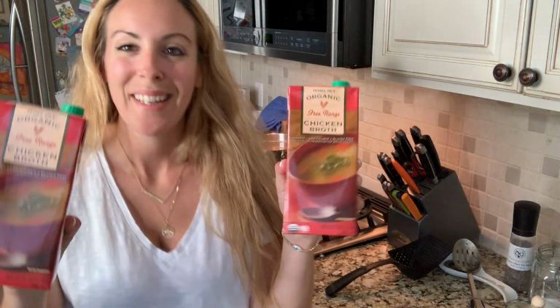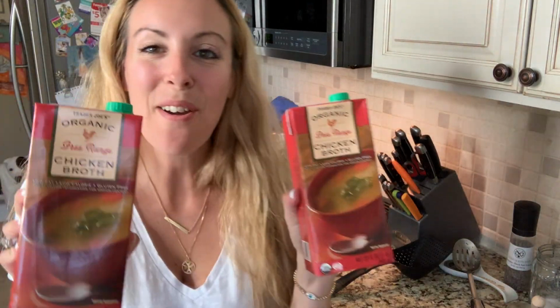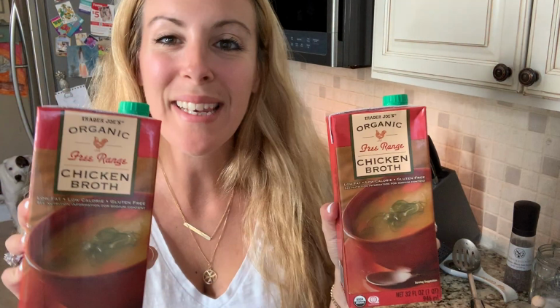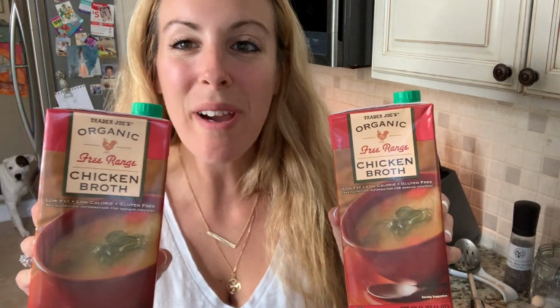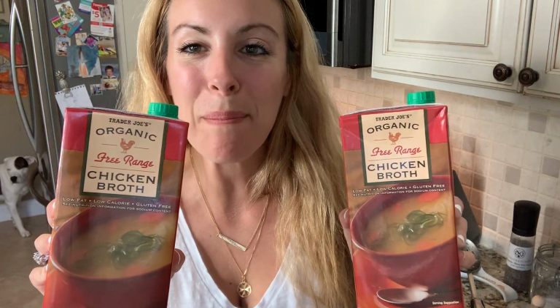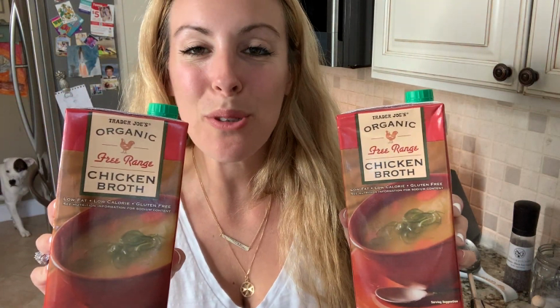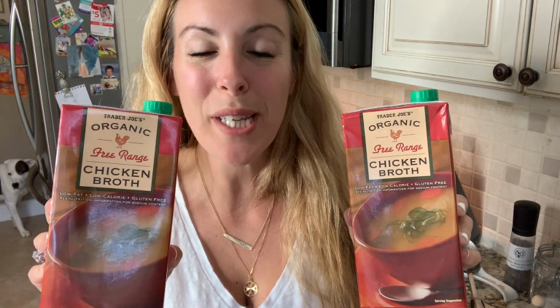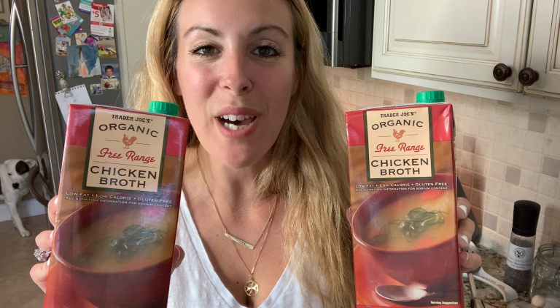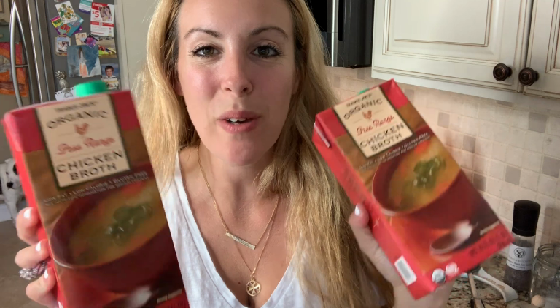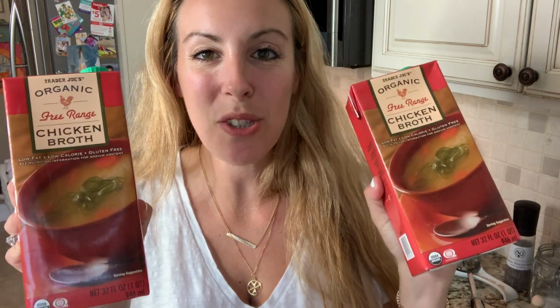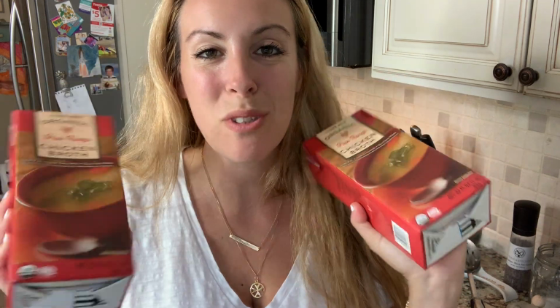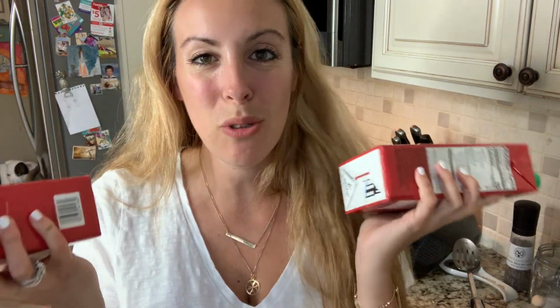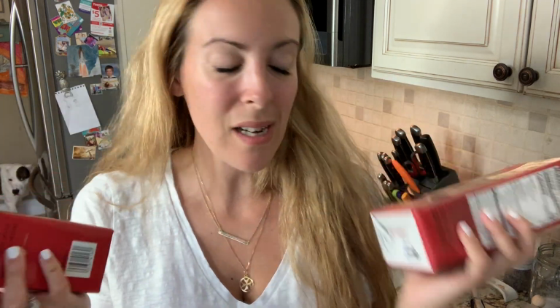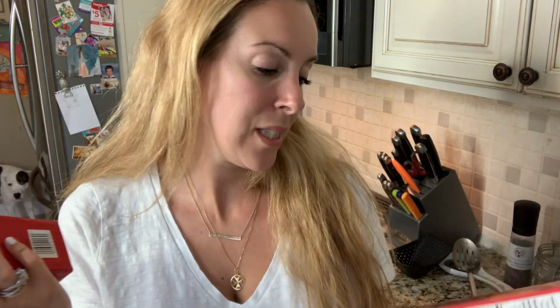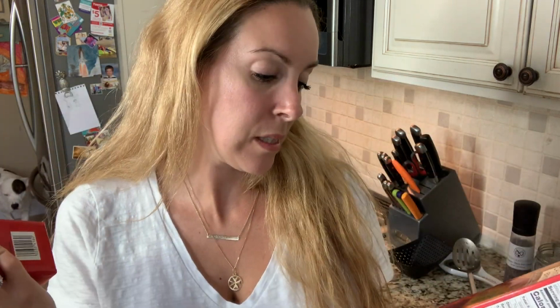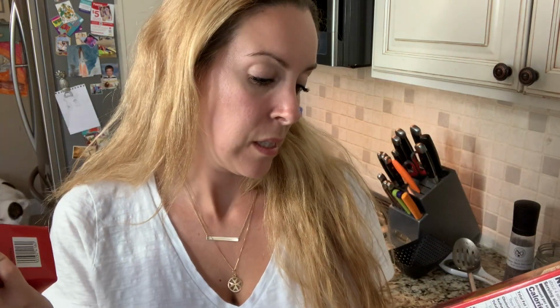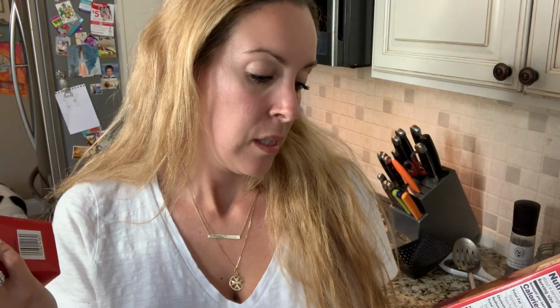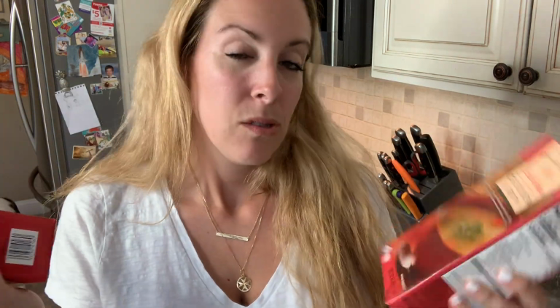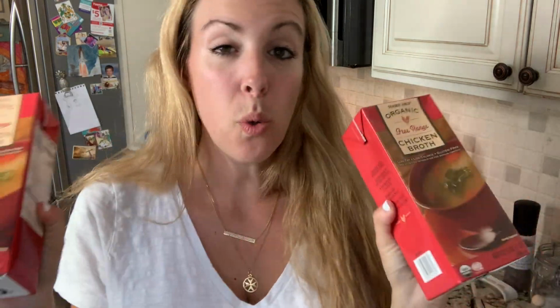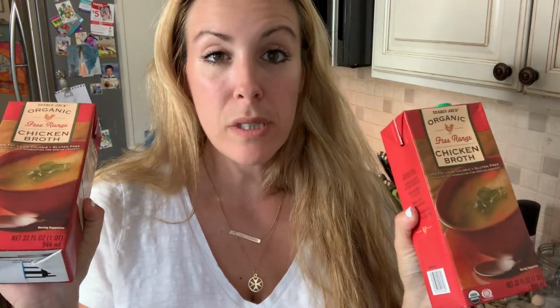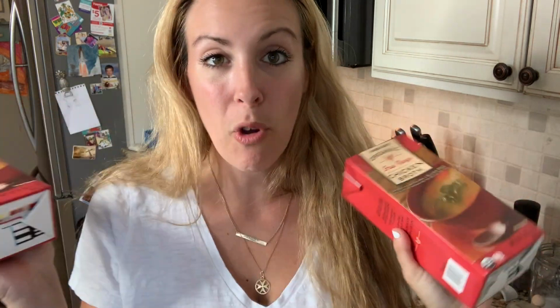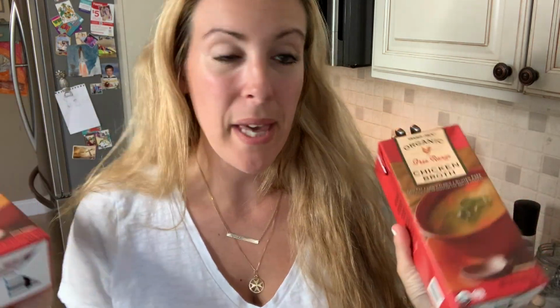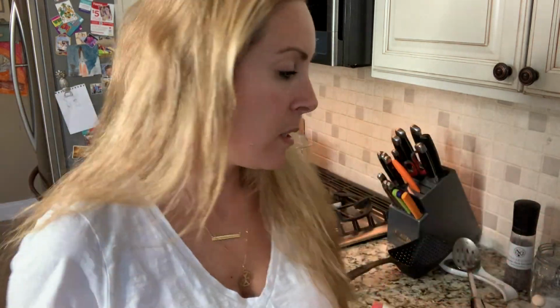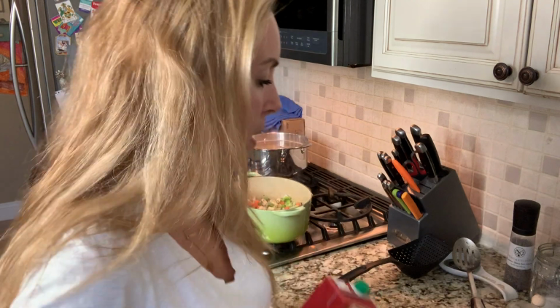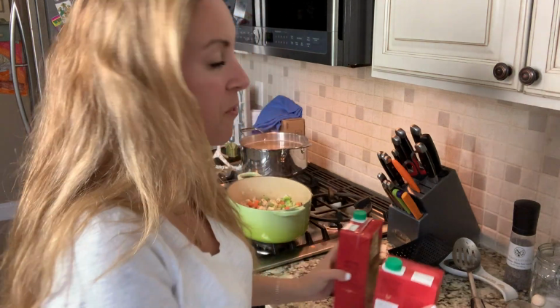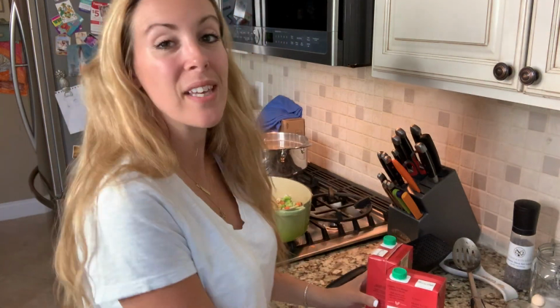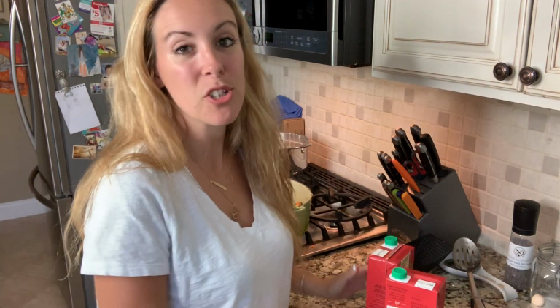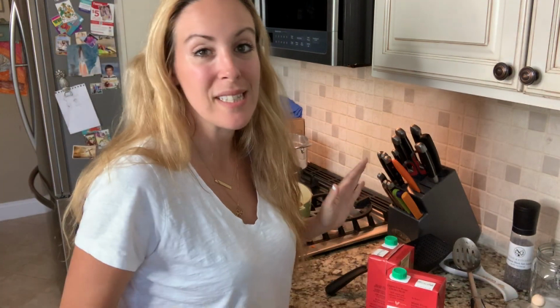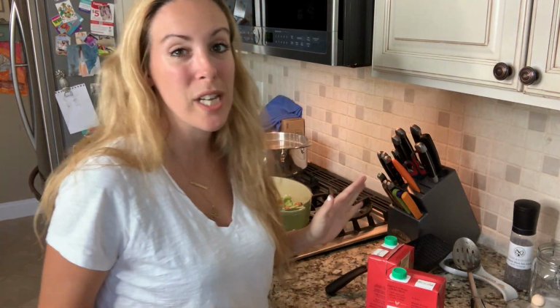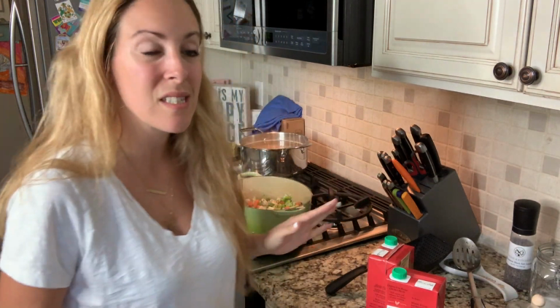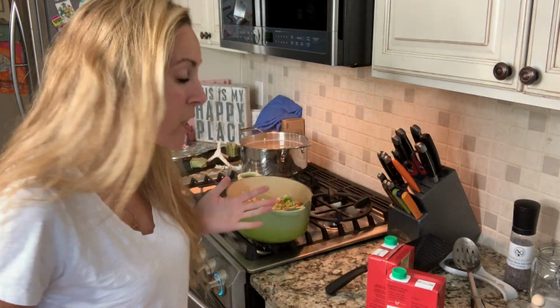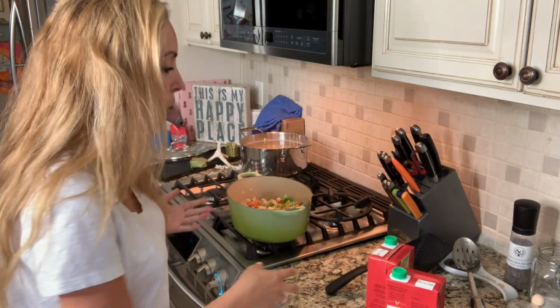Now we're up to chicken broth. I just used two boxes — two quarts — and throw them in after I've given the chicken some chance to brown.